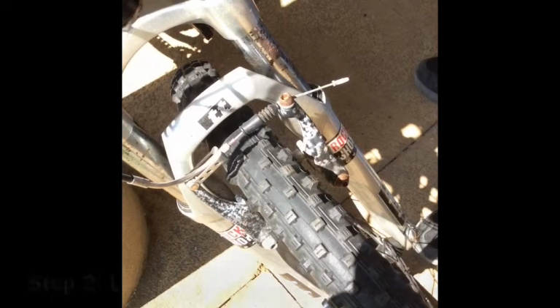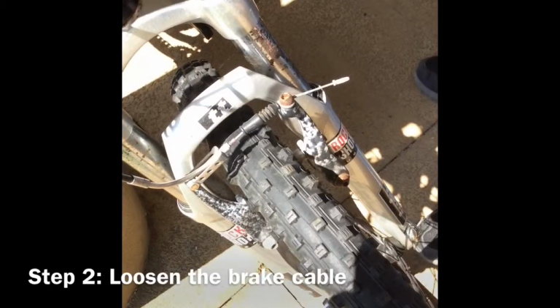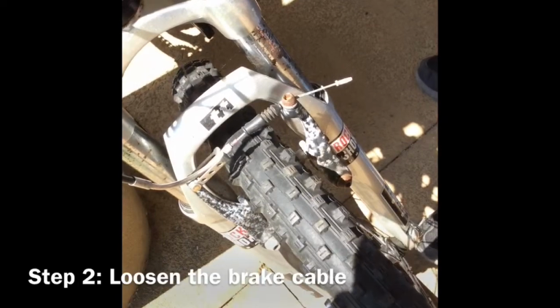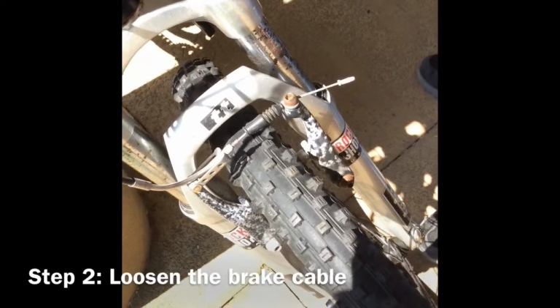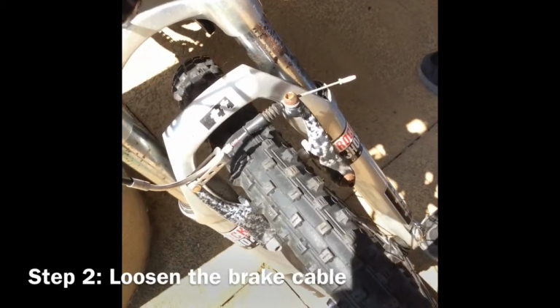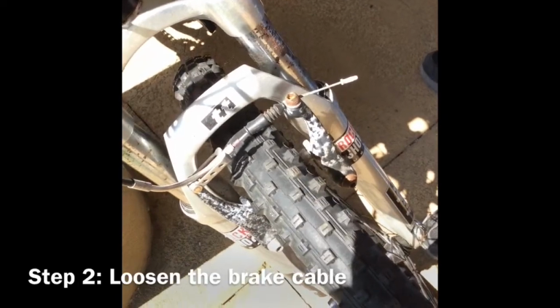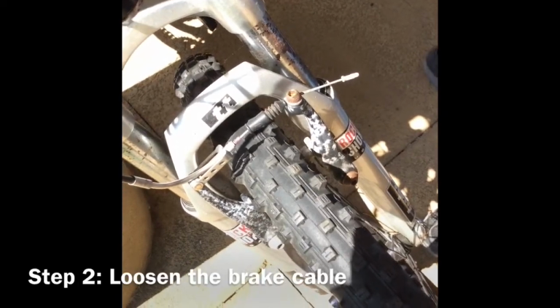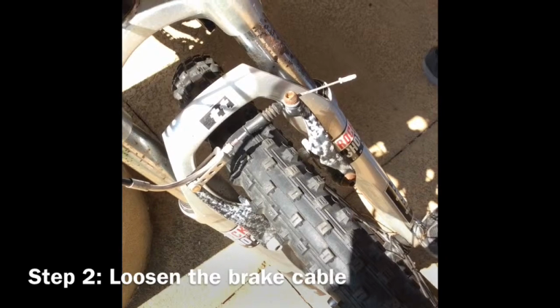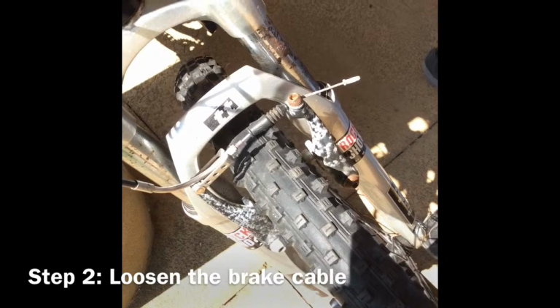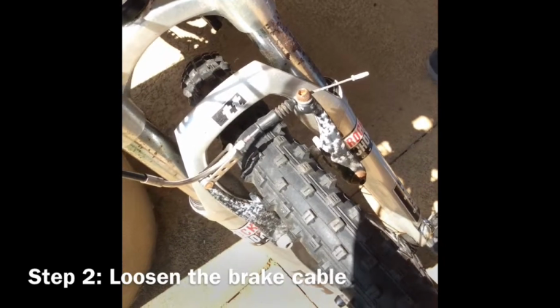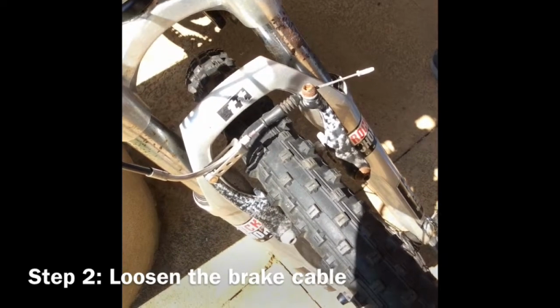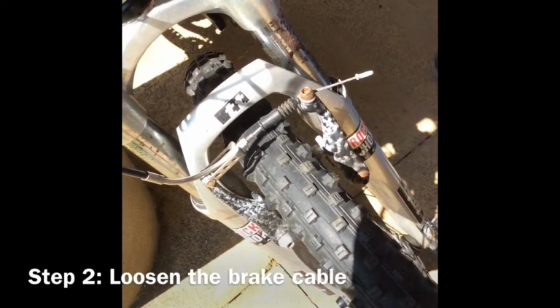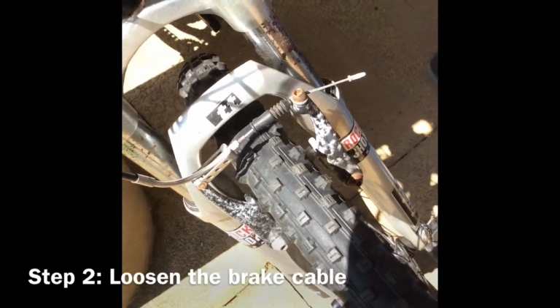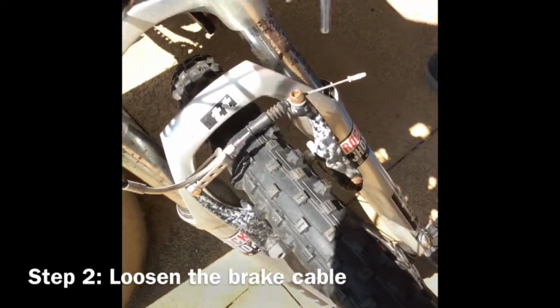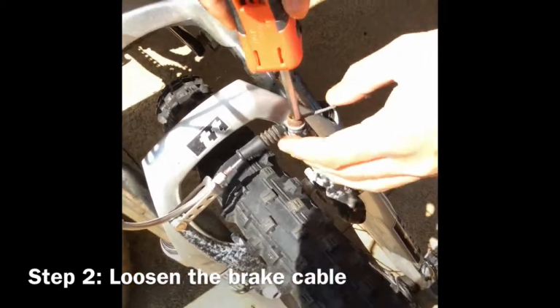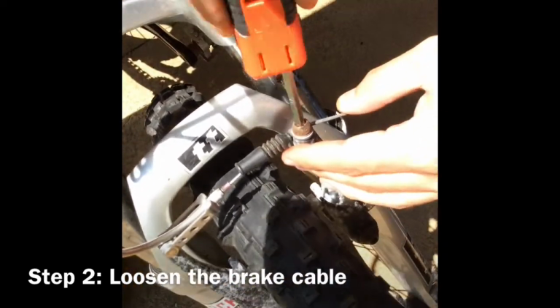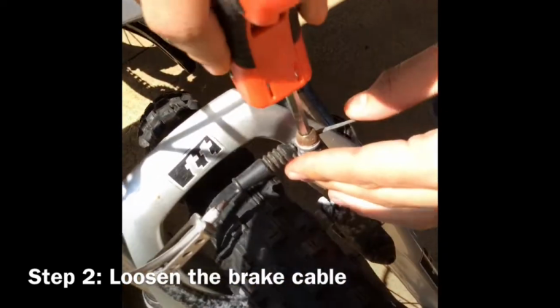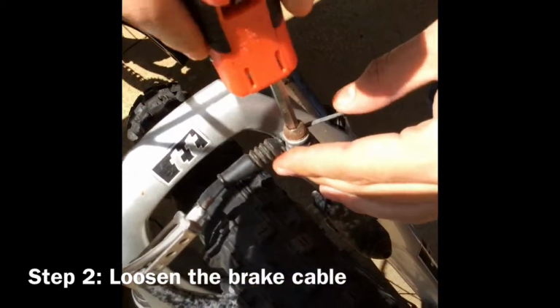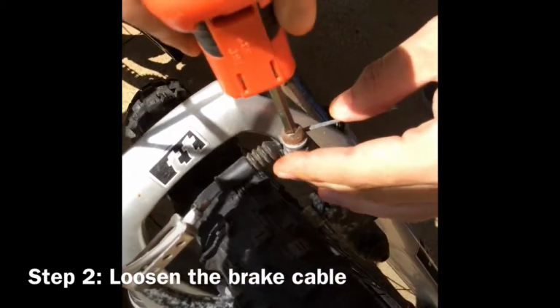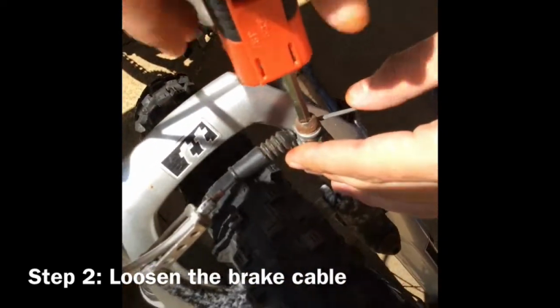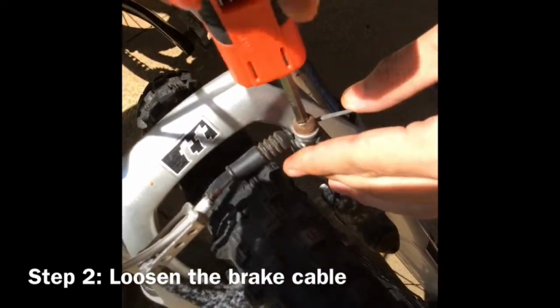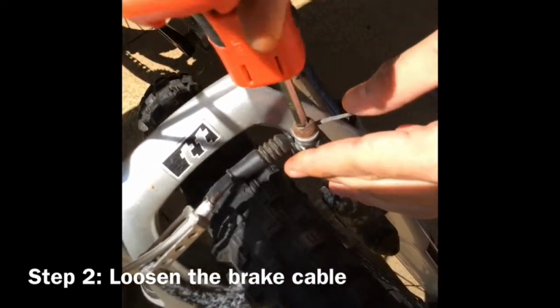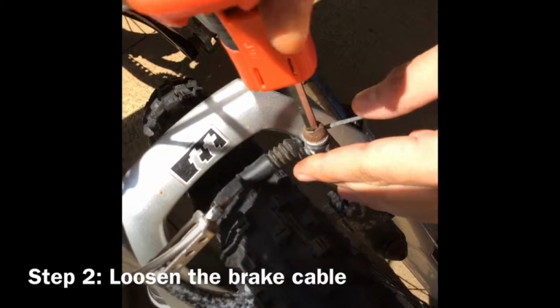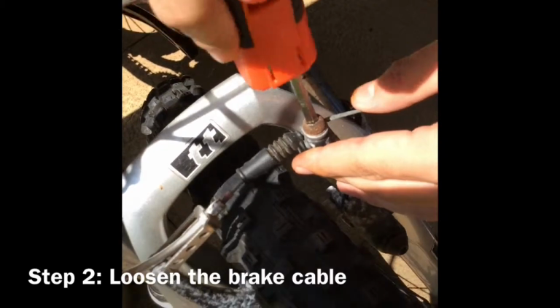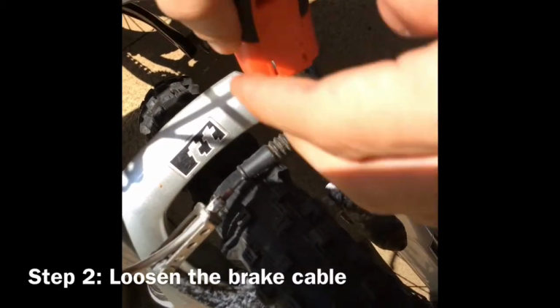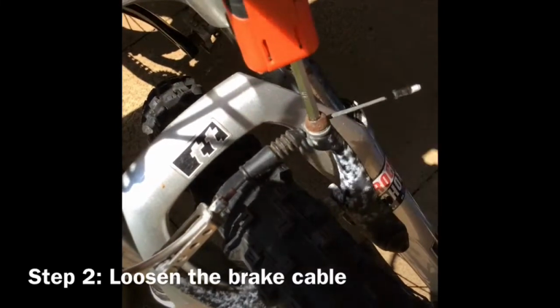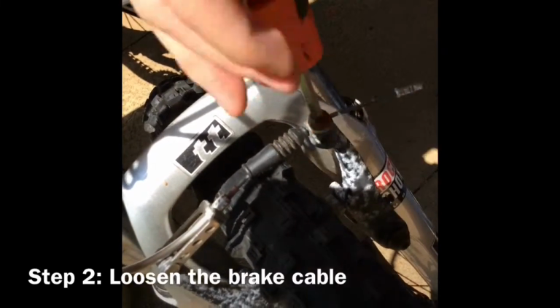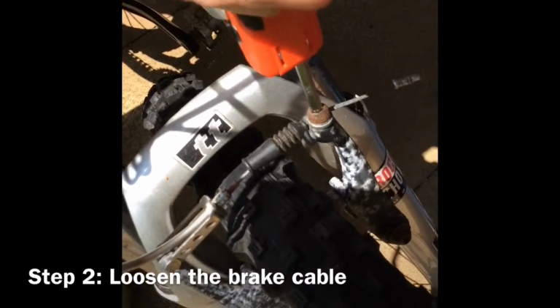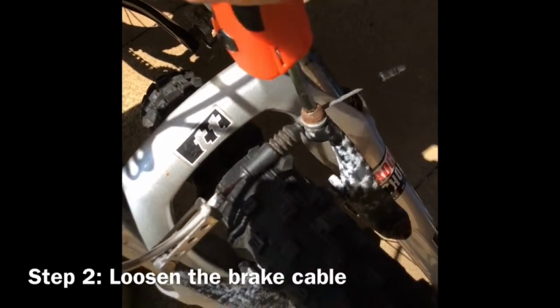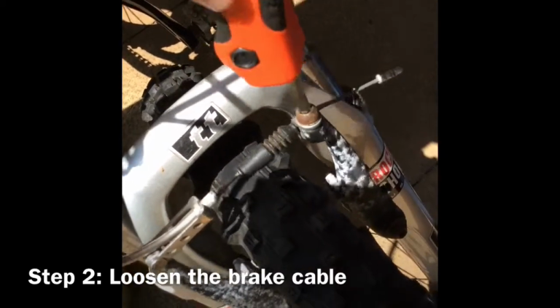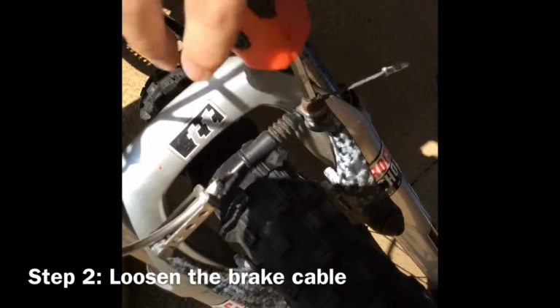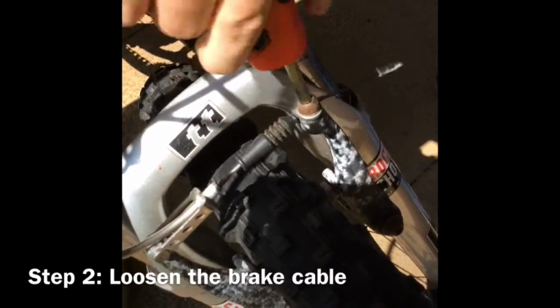Step 2: Loosen the brake cable using an Allen wrench. Make sure to use the right size Allen wrench.